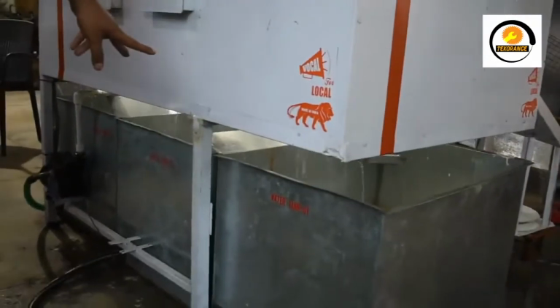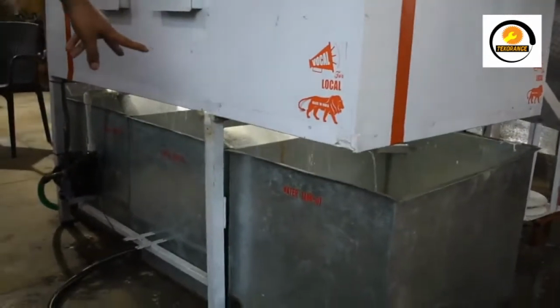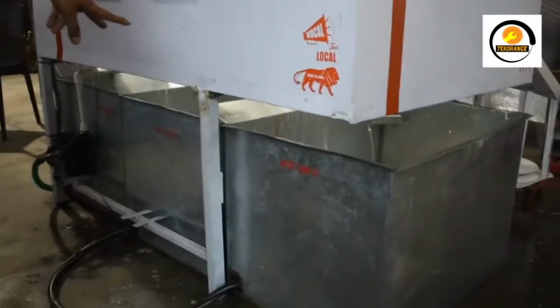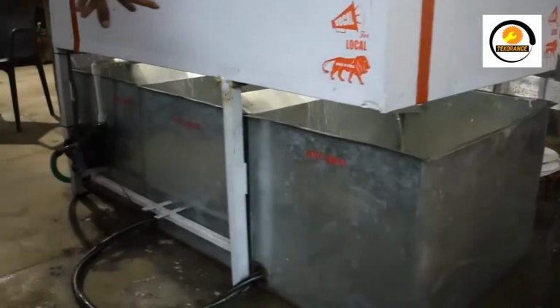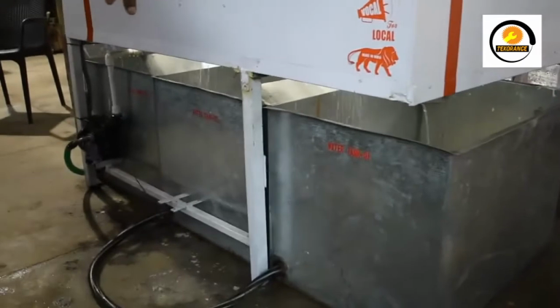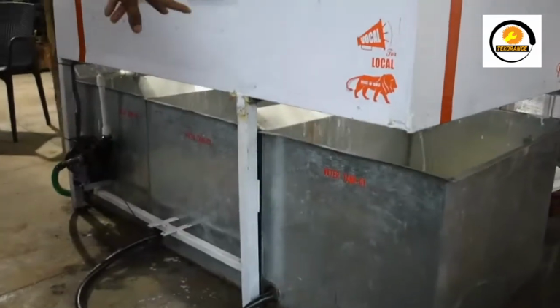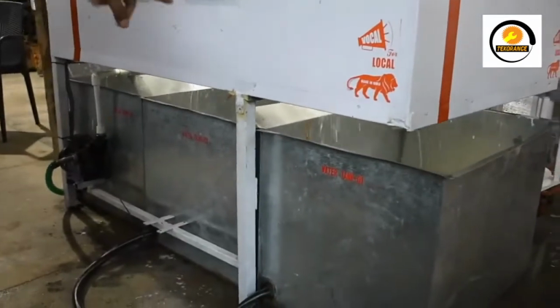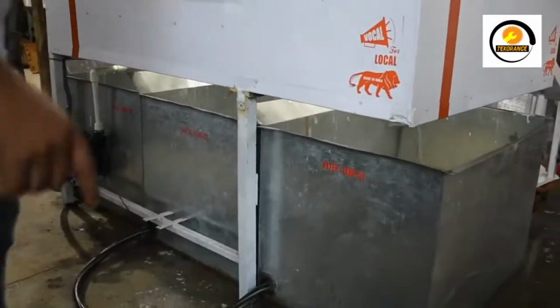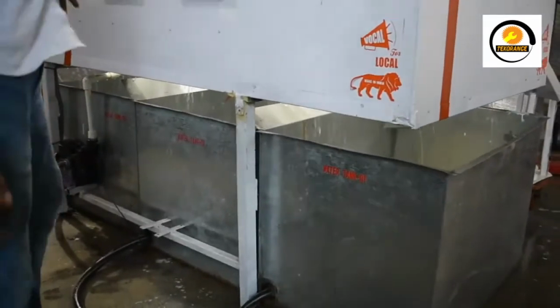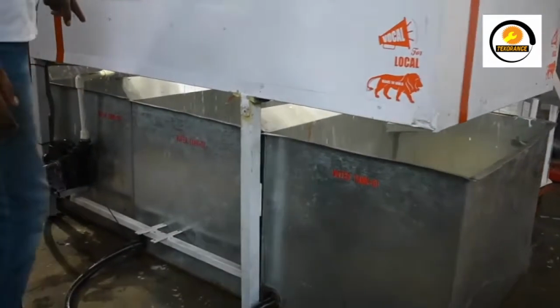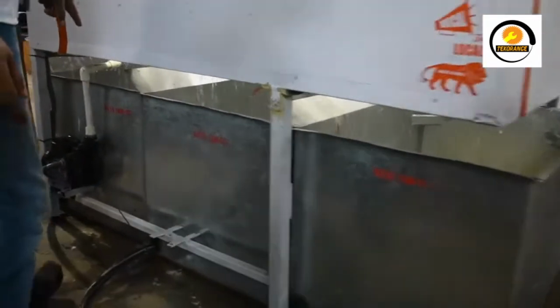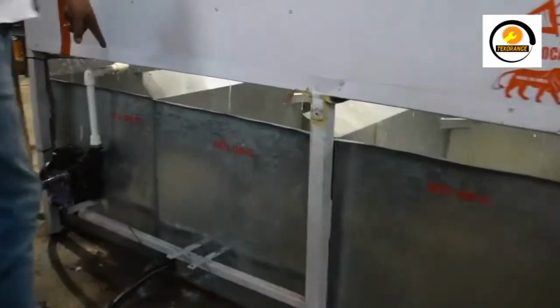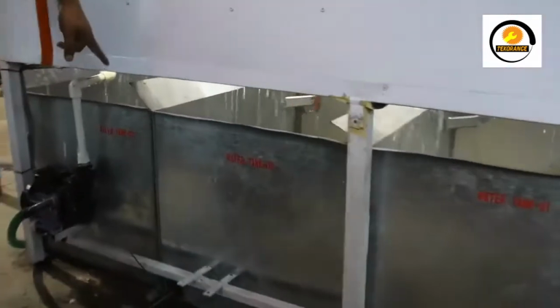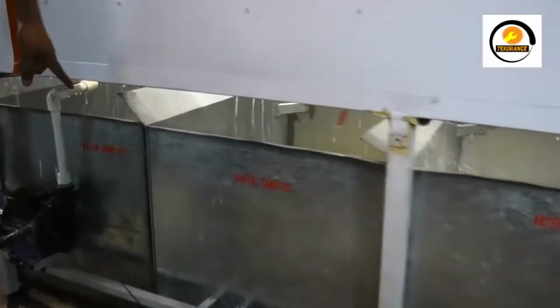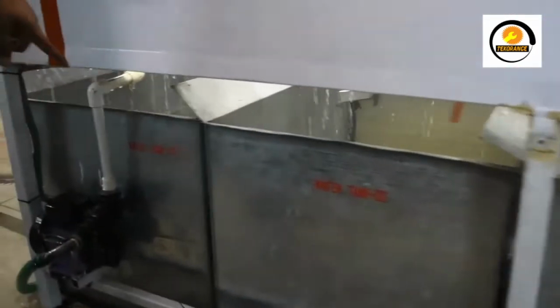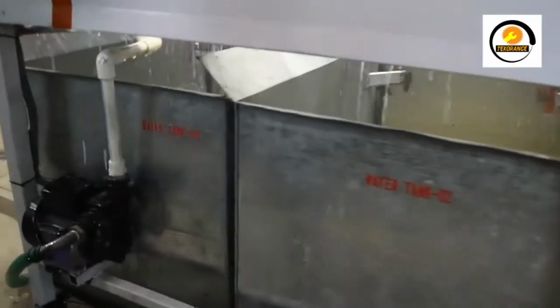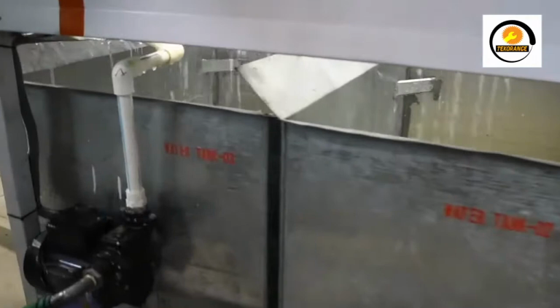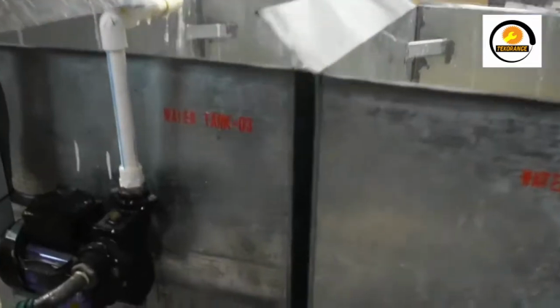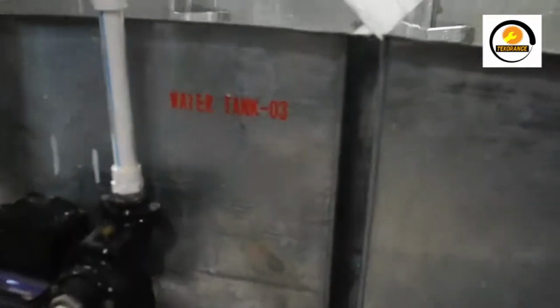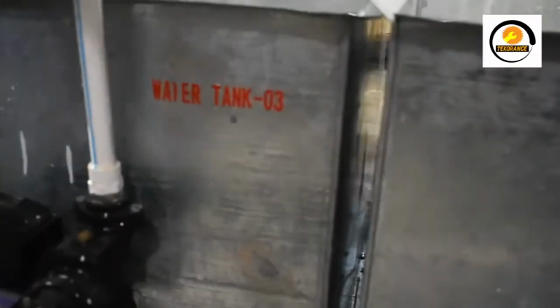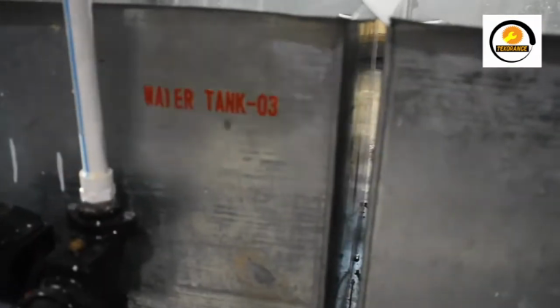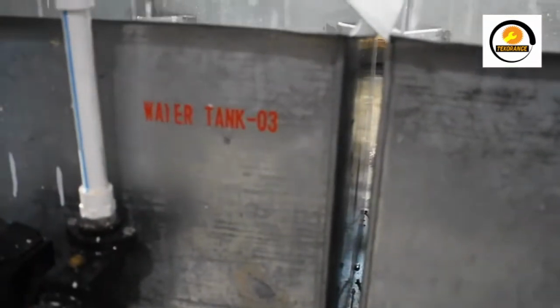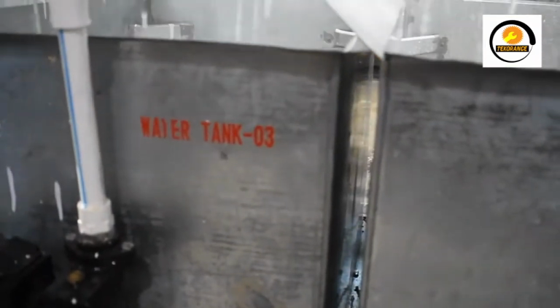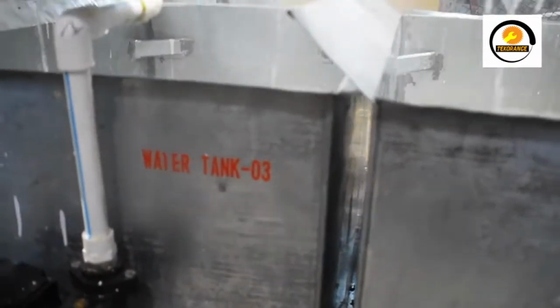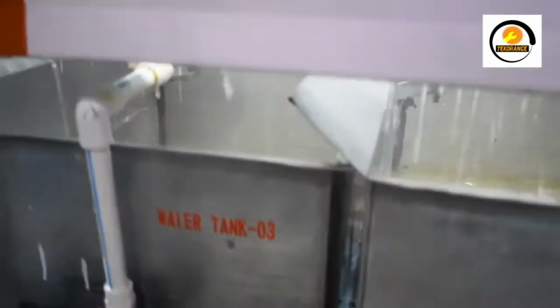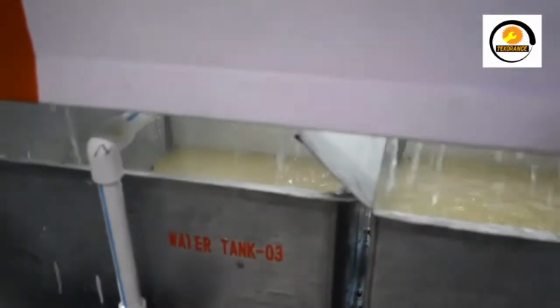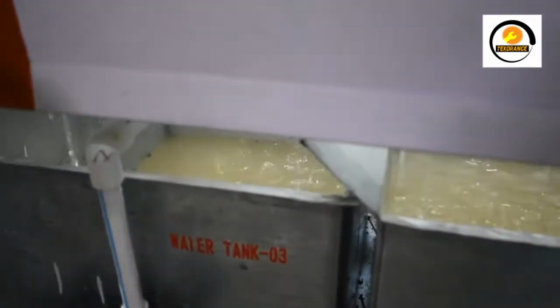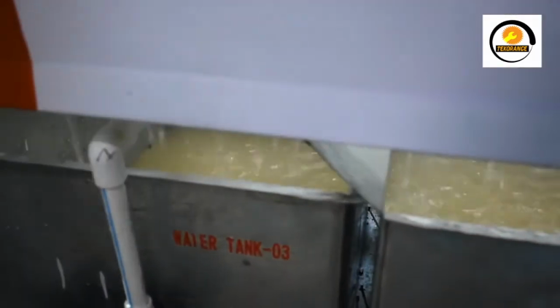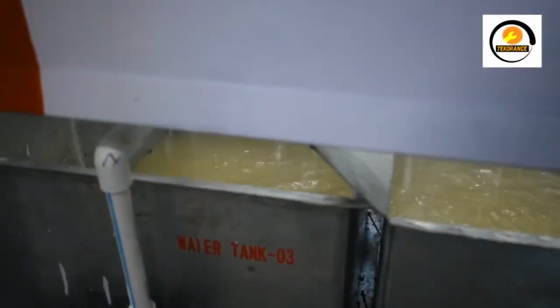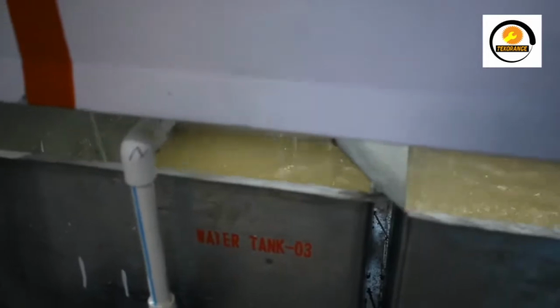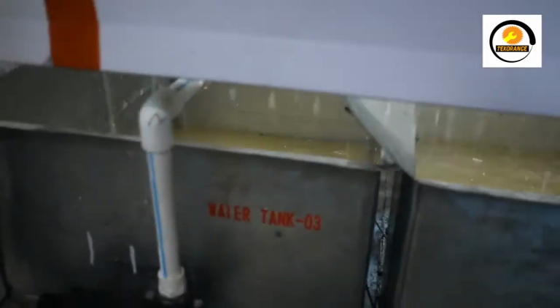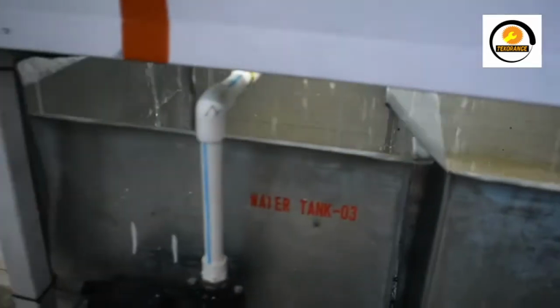It will need only half — three water tanks. Two water tanks contain reusable water, which is water that has already run through one time. Tank number three is fresh water. There are three motor pumps — two inside pumps and one soap pump.